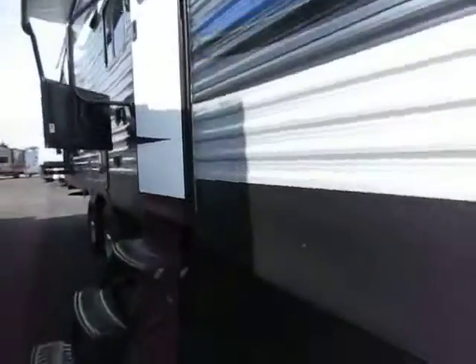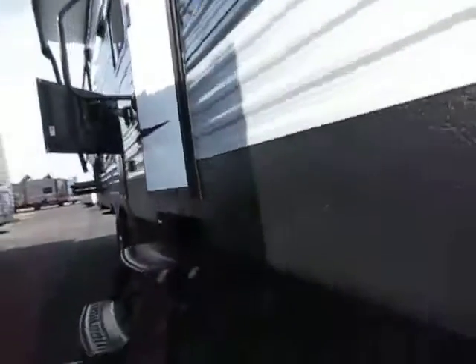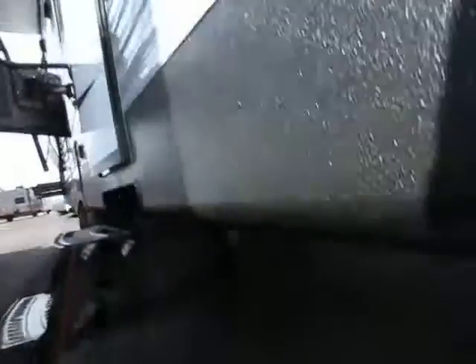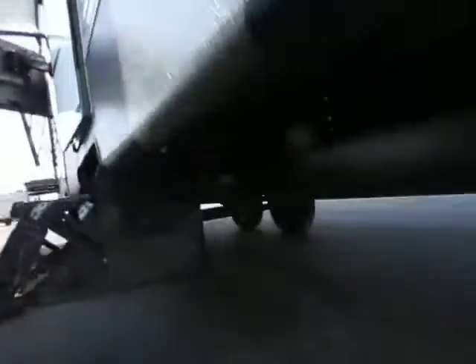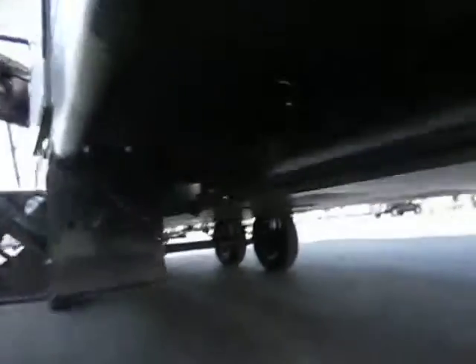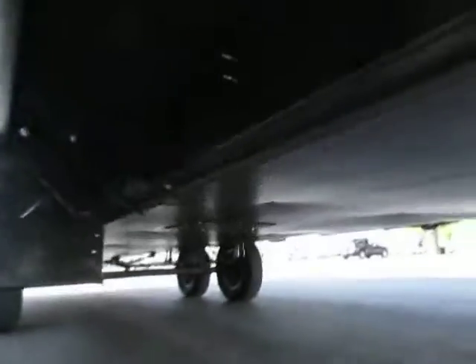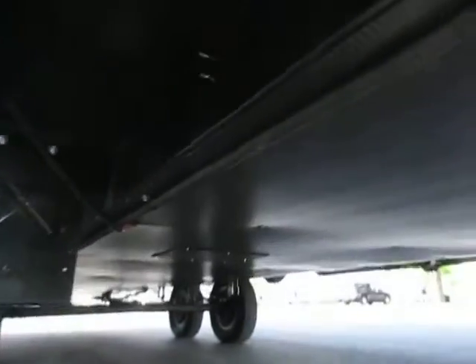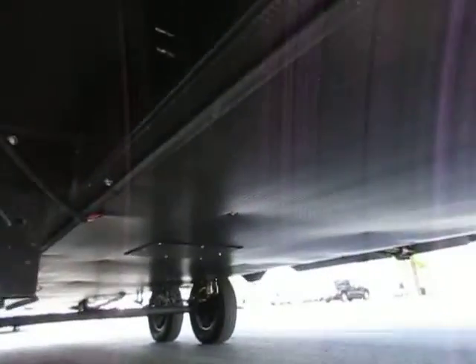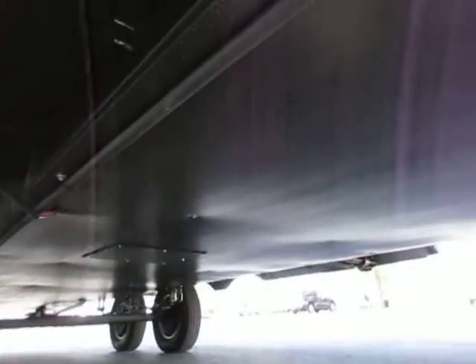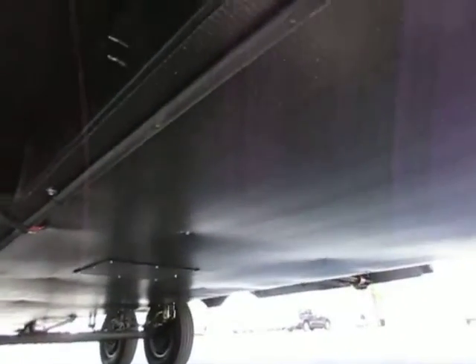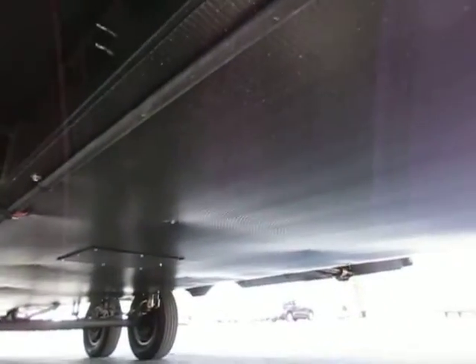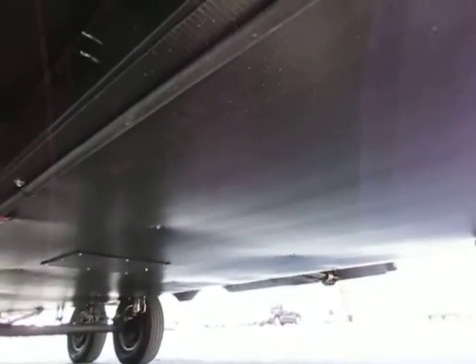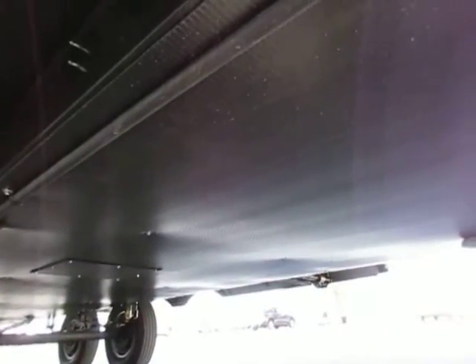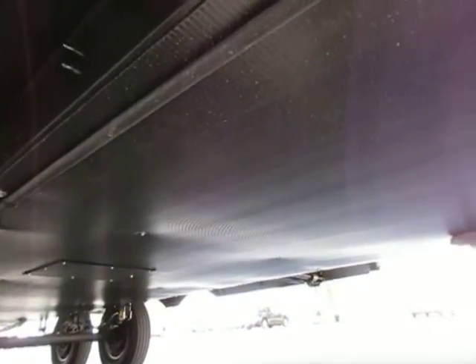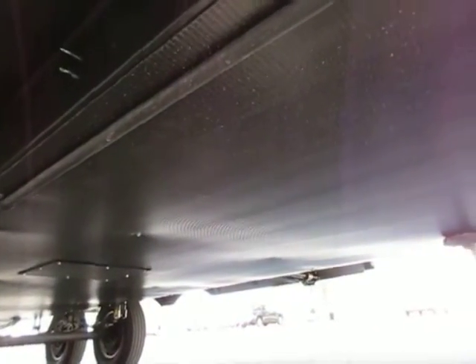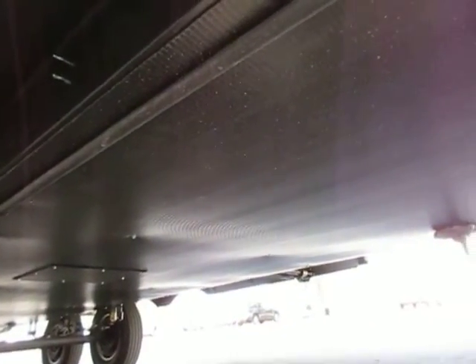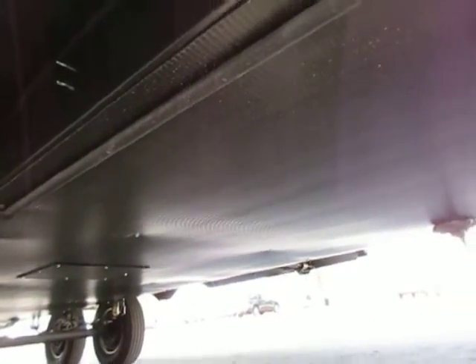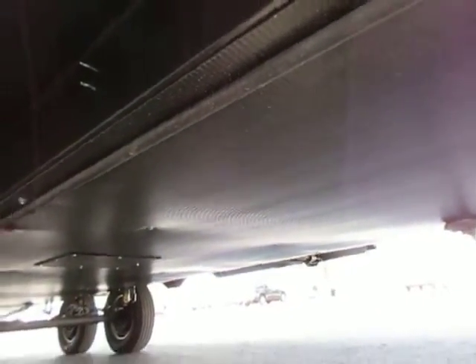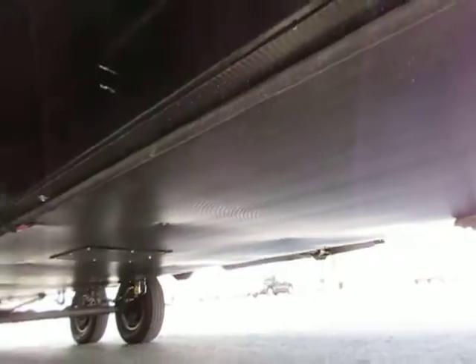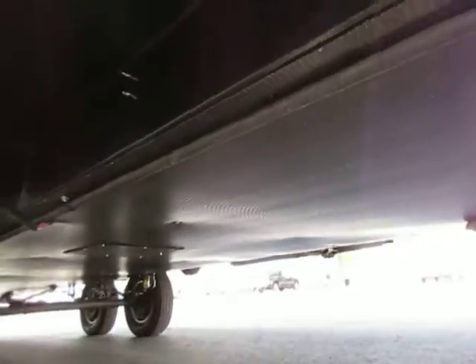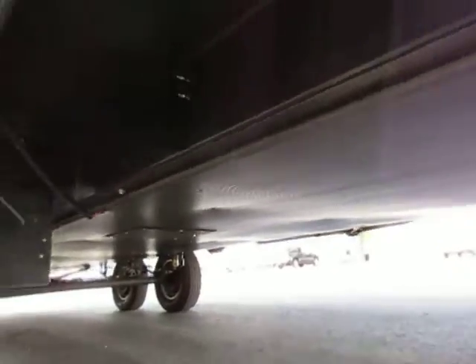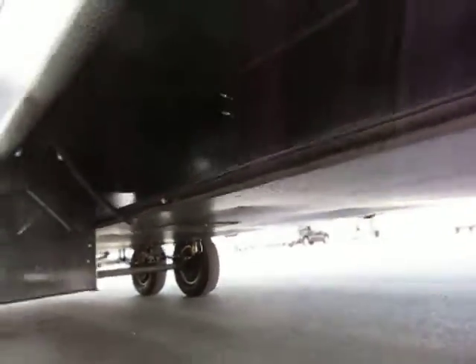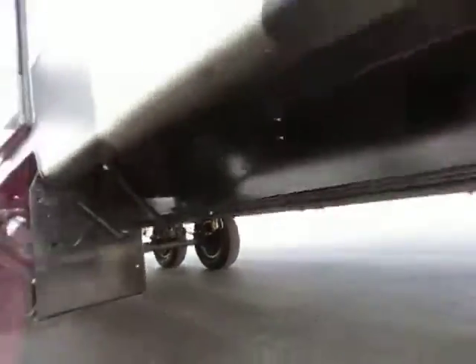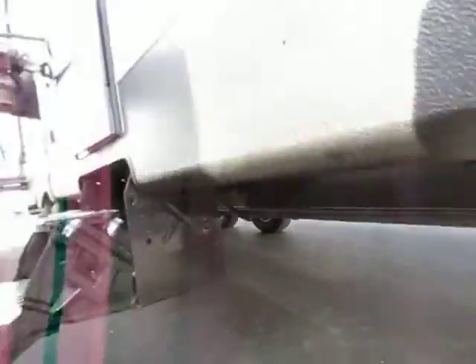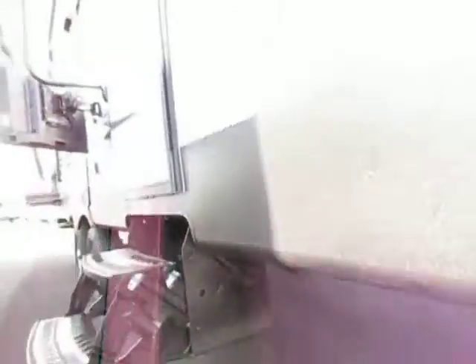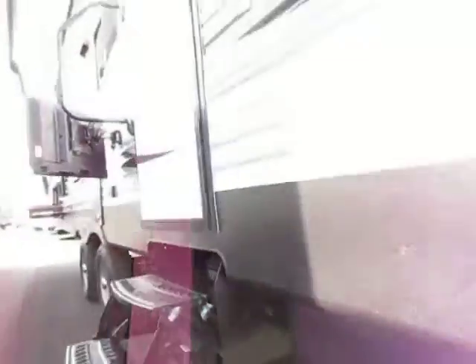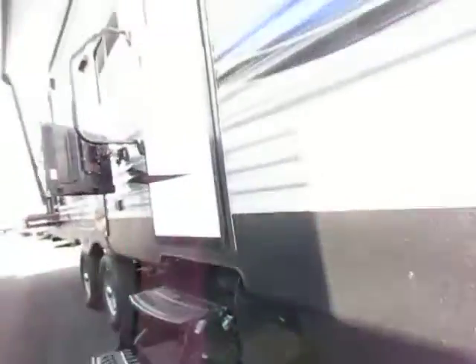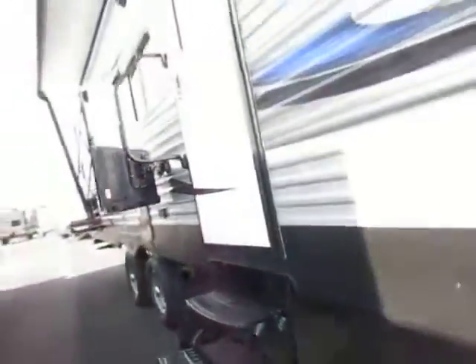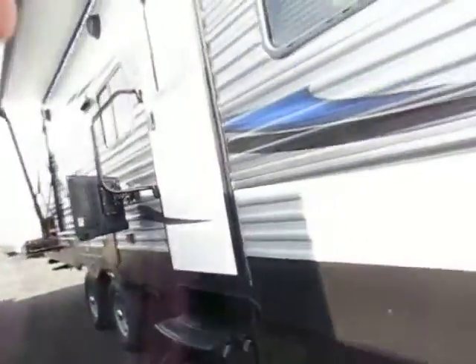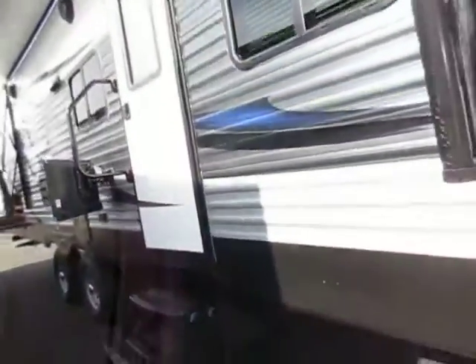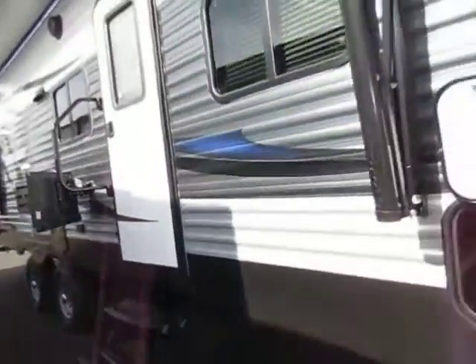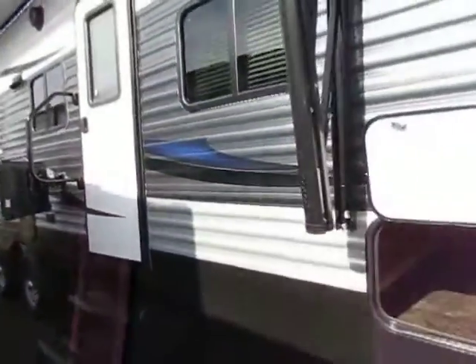We have upgraded this to an enclosed underbelly, which is a good time to mention — not every single 270 LE is going to be equipped exactly the same.